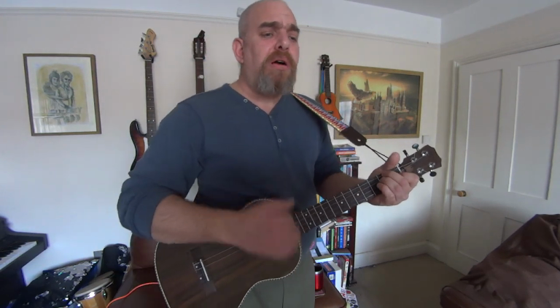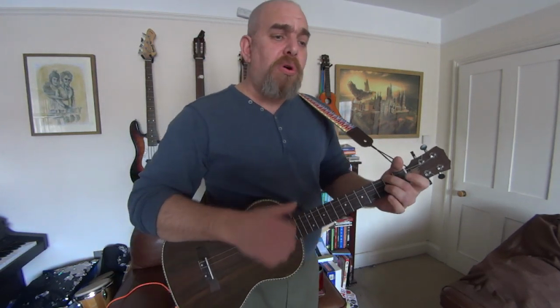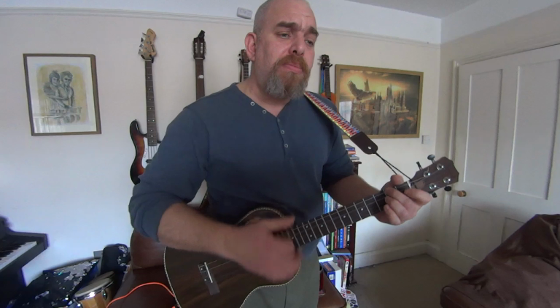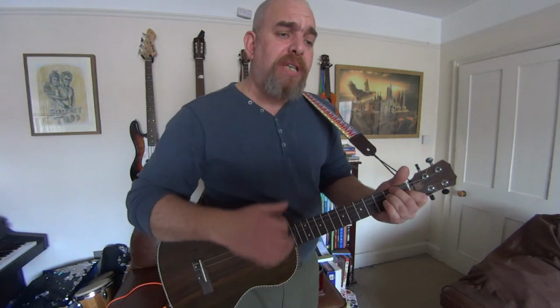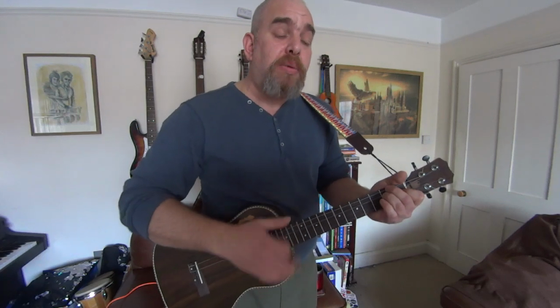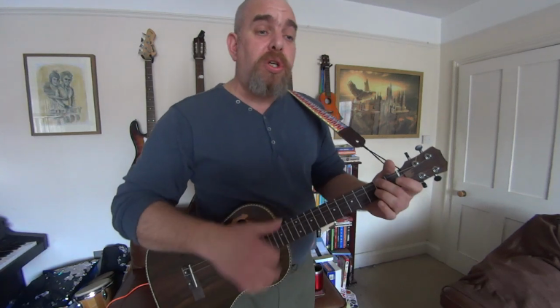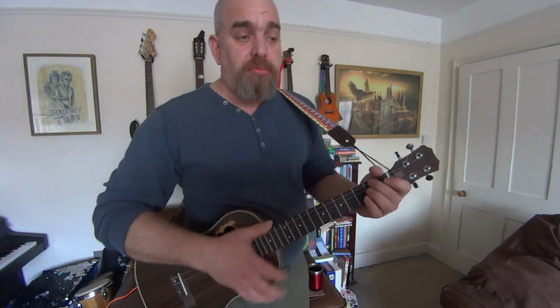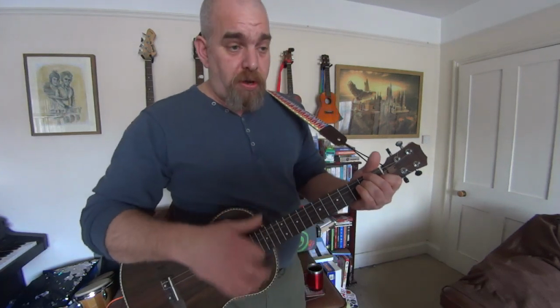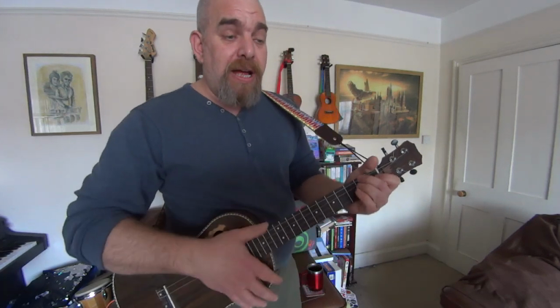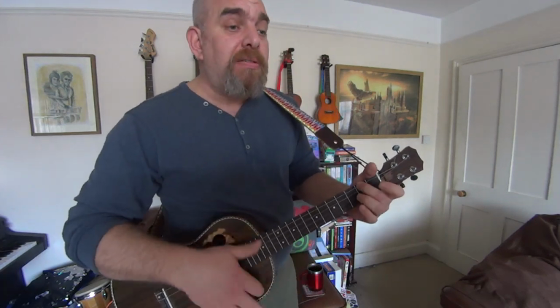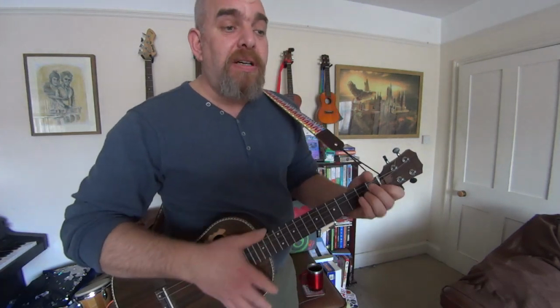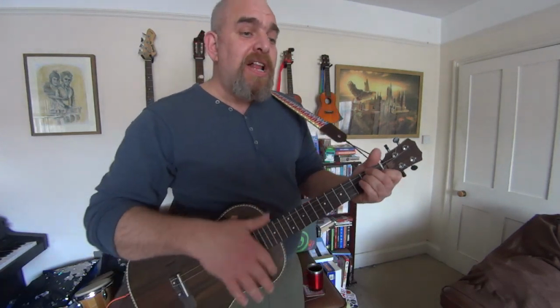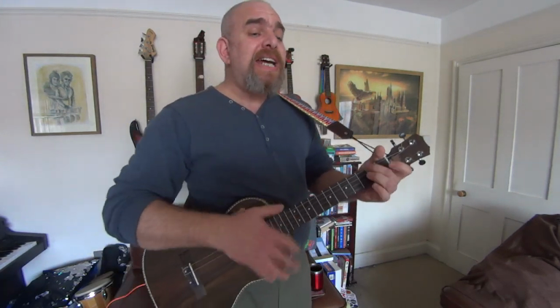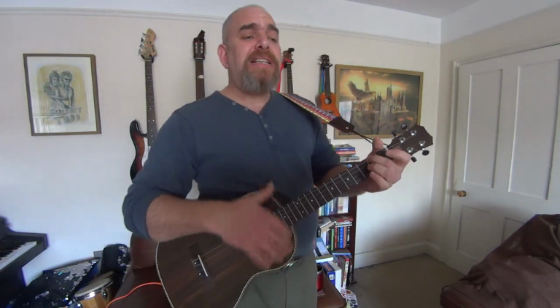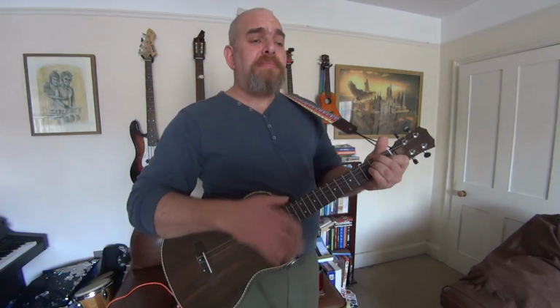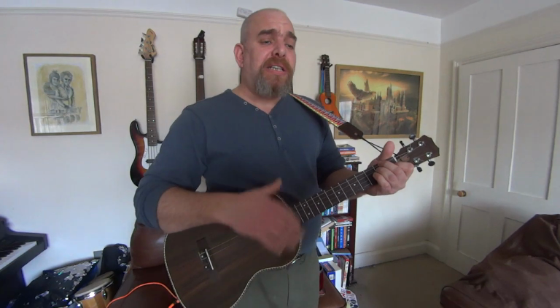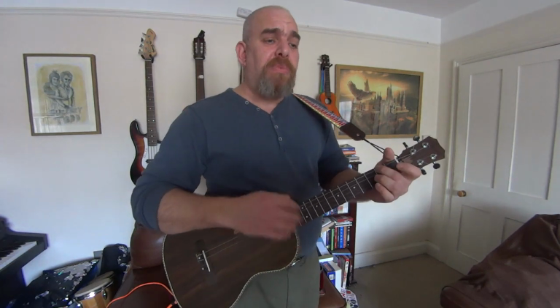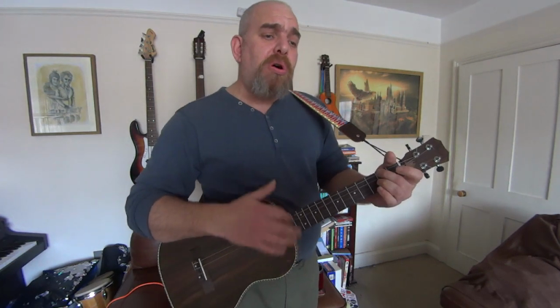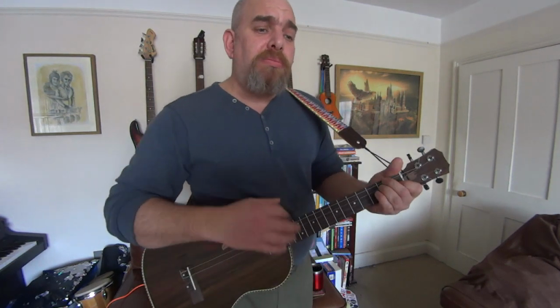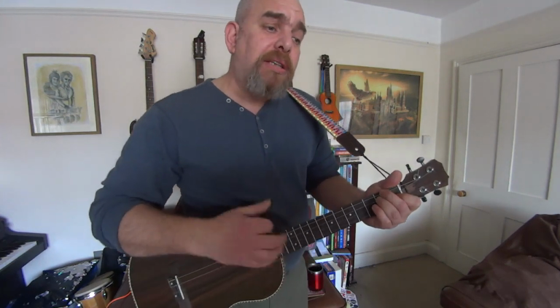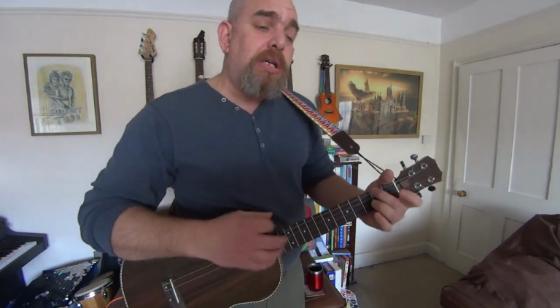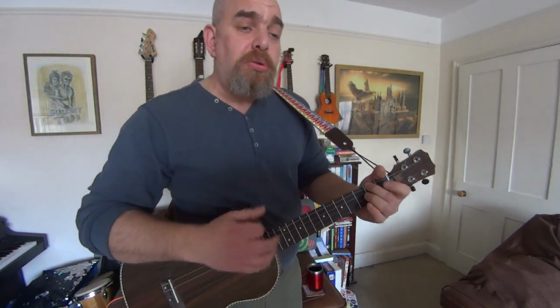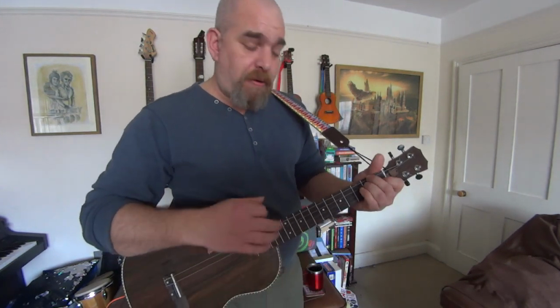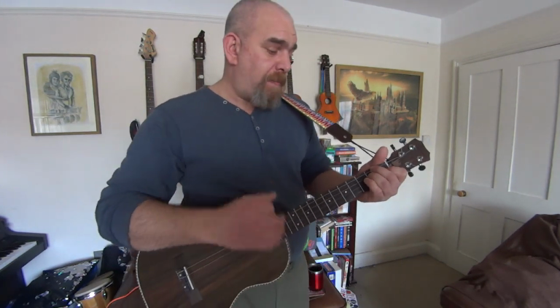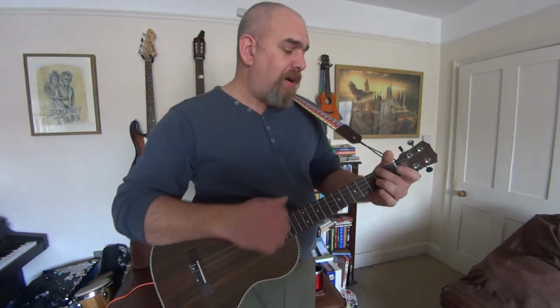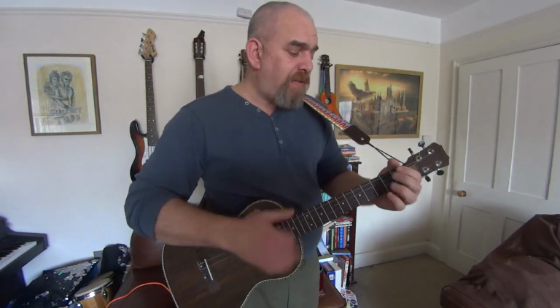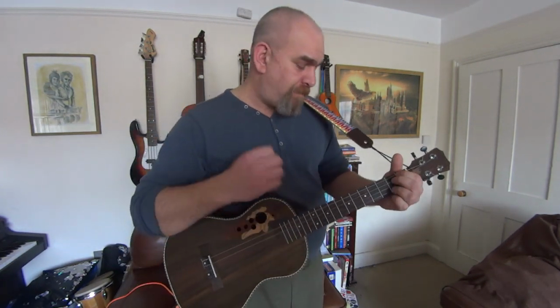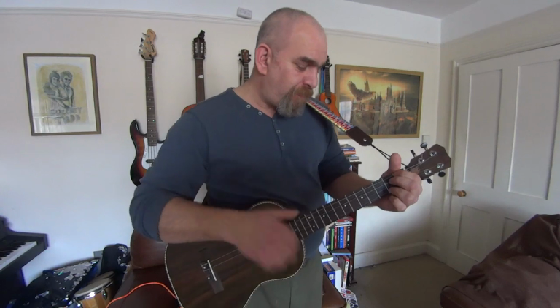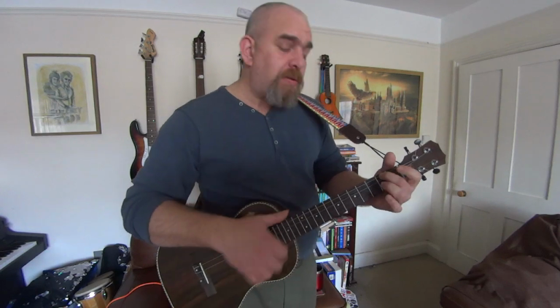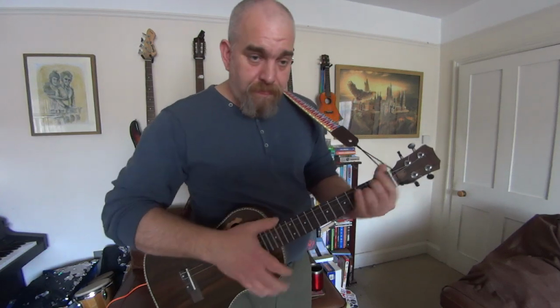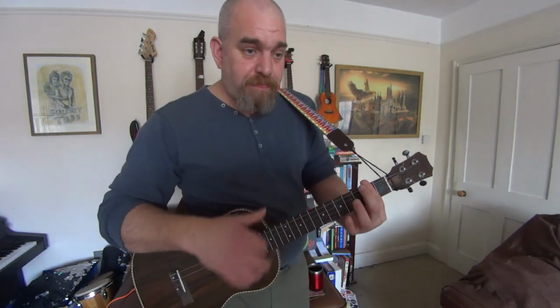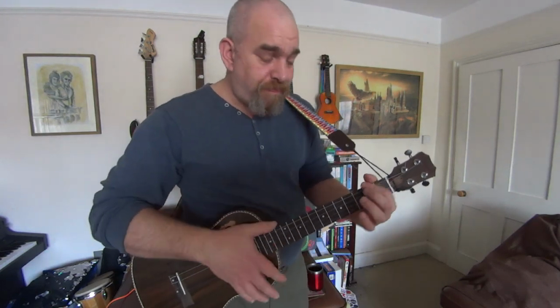Can I just have one more moon dance with you, my love? Can I just make some more romance with you, my love? Can I just make some more romance with you, my love?